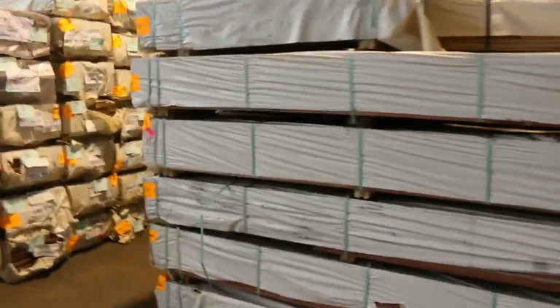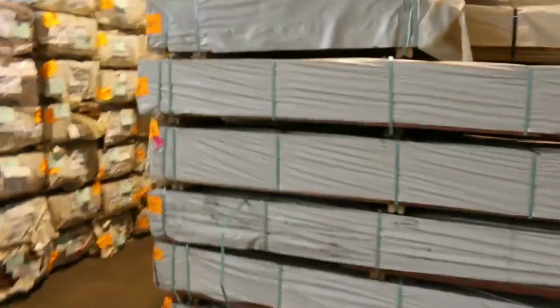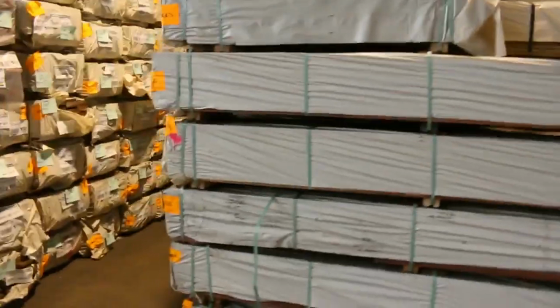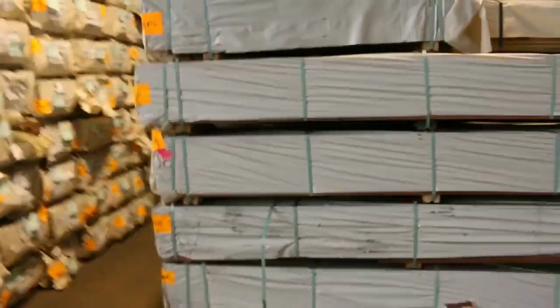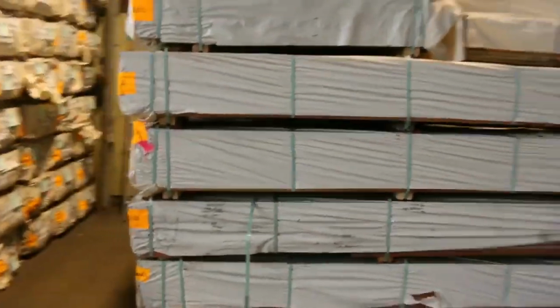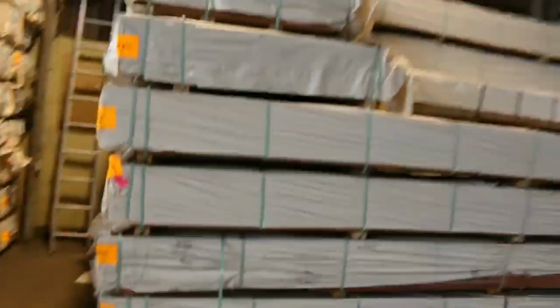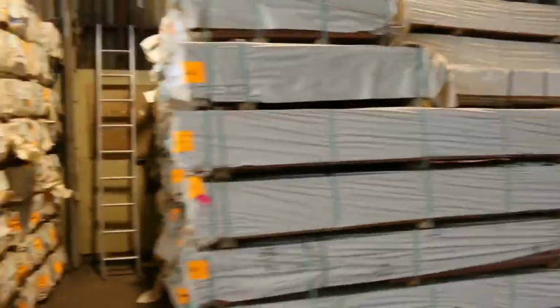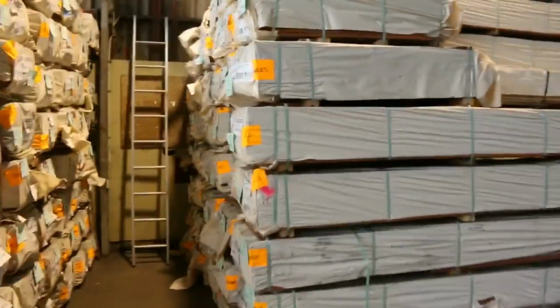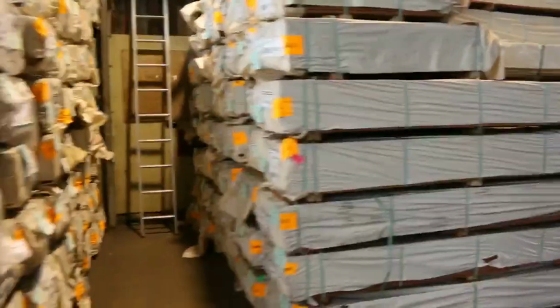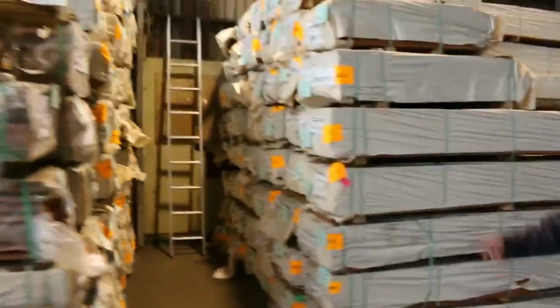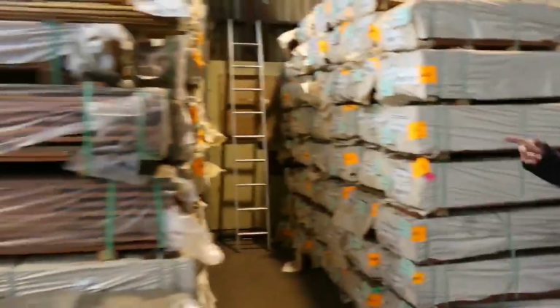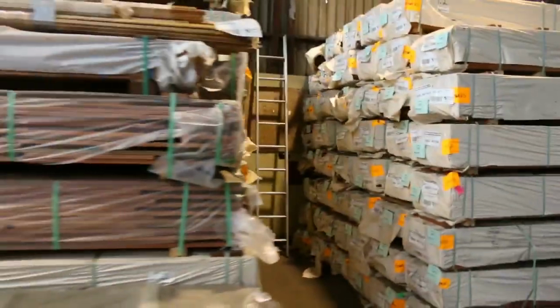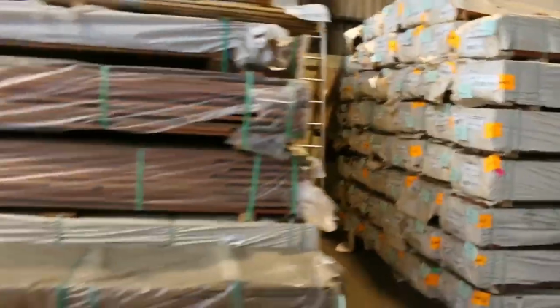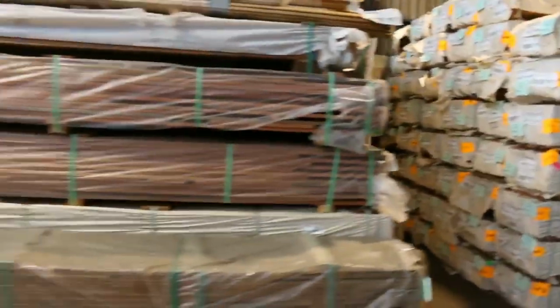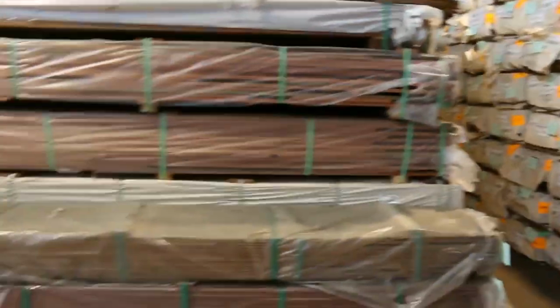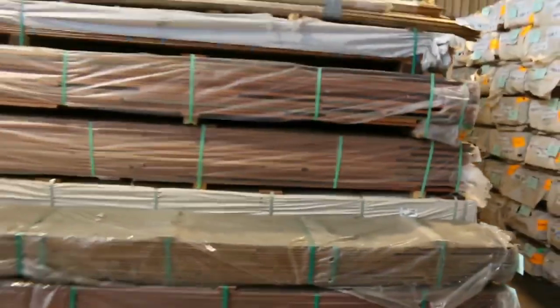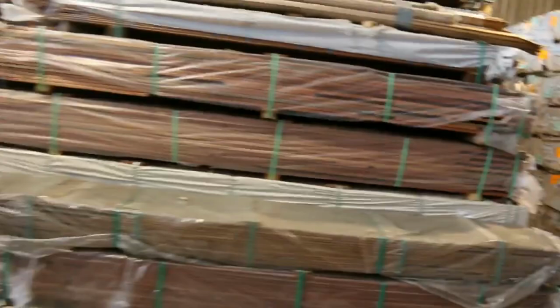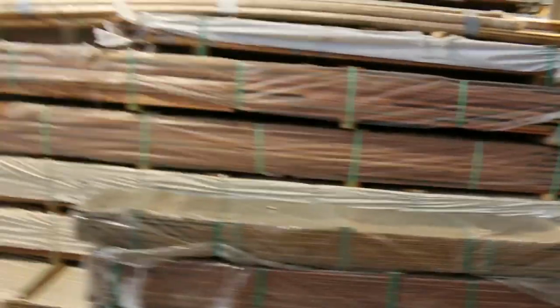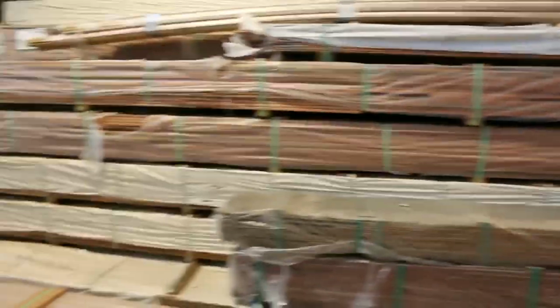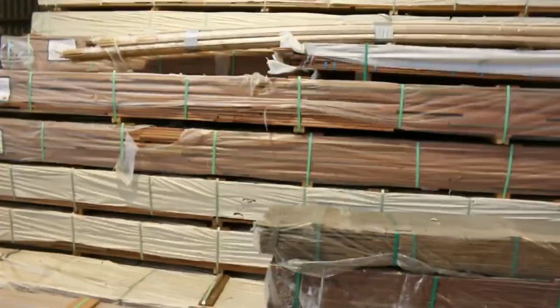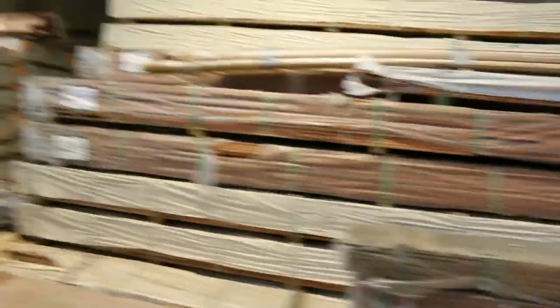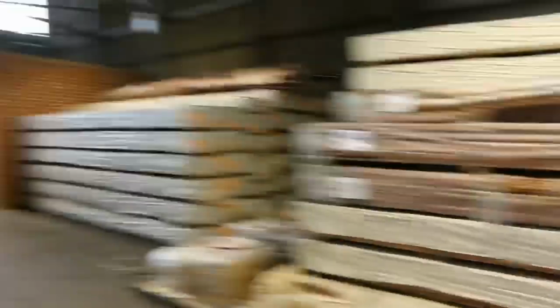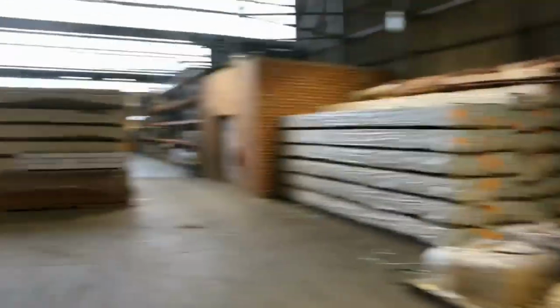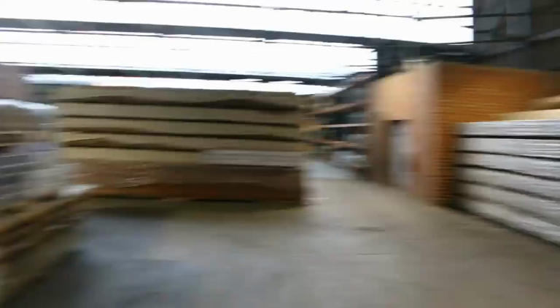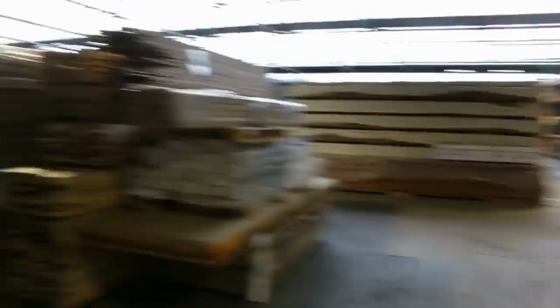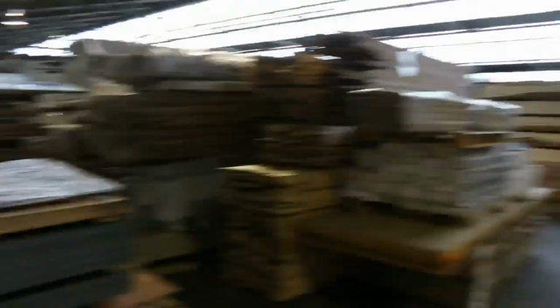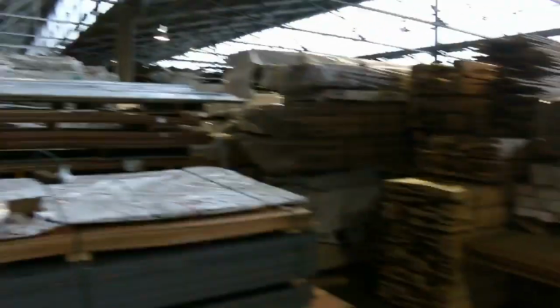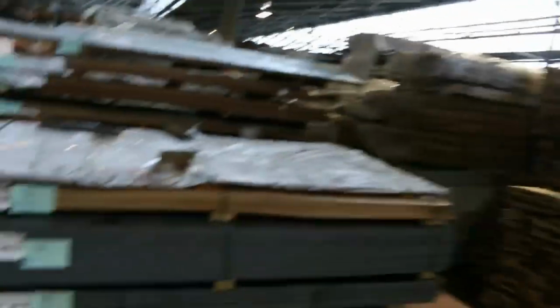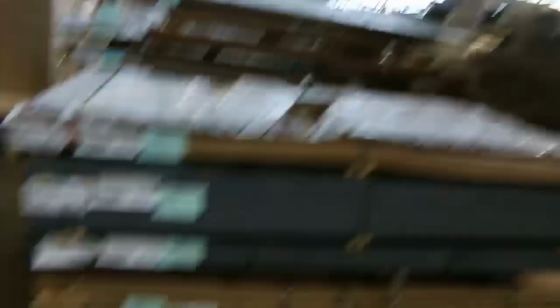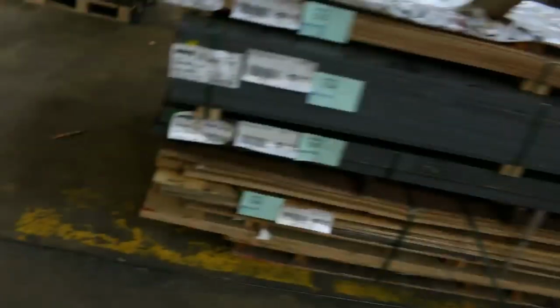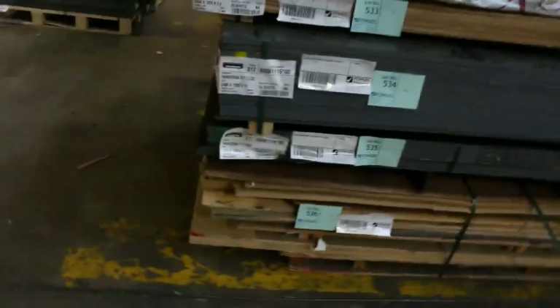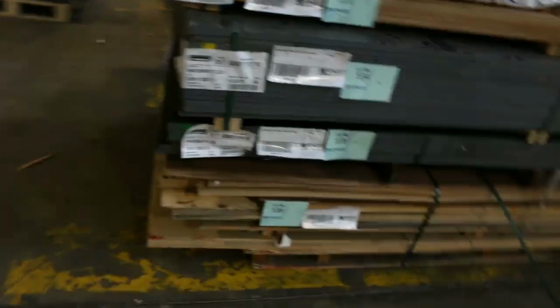Making our way through here — more decking, spotted gum 135 by 19 and 86 by 19. Also forest reds in the 86 by 19 as well. Swing over this side and have a look at all these packs of sheet material.